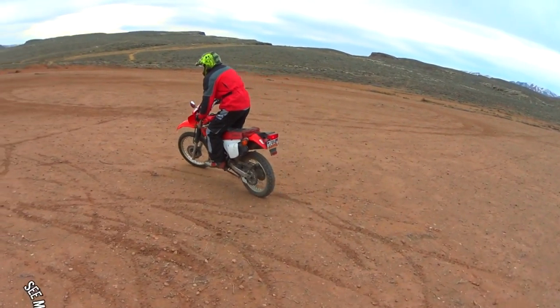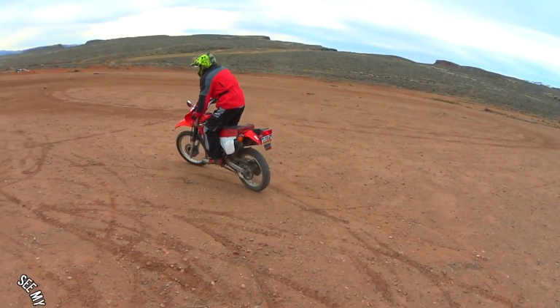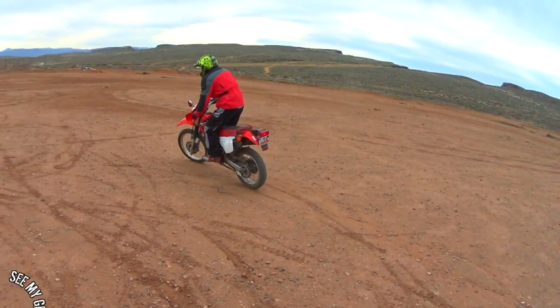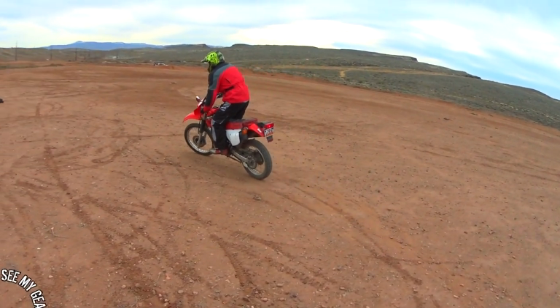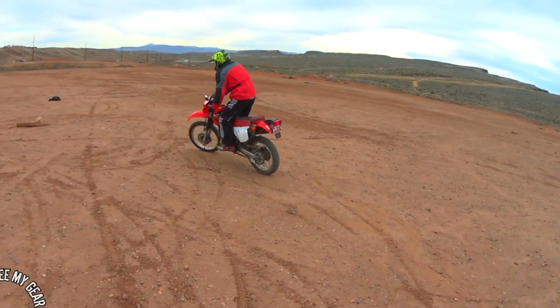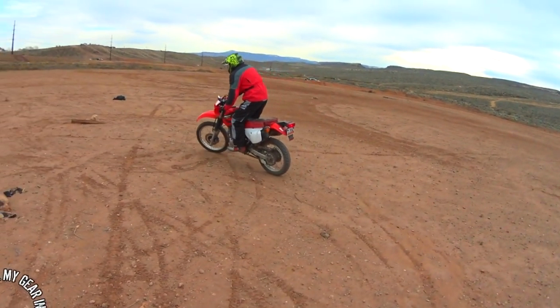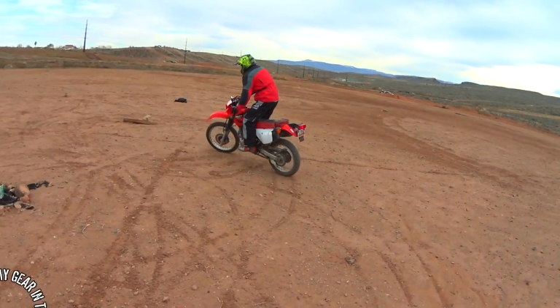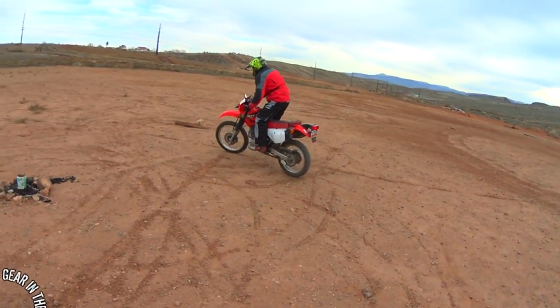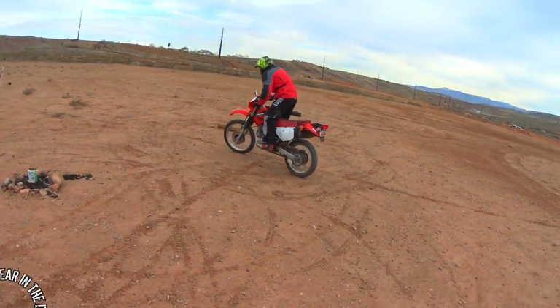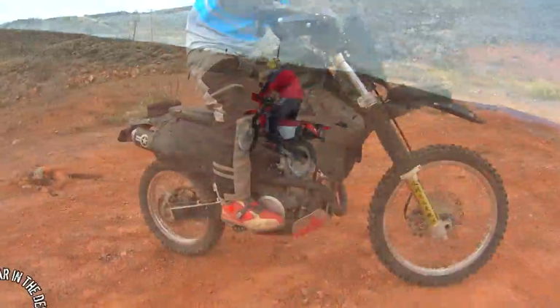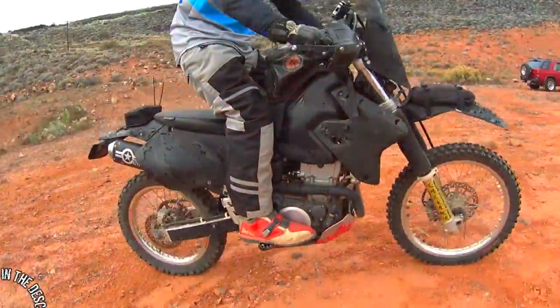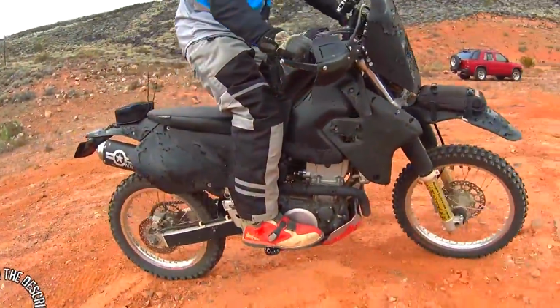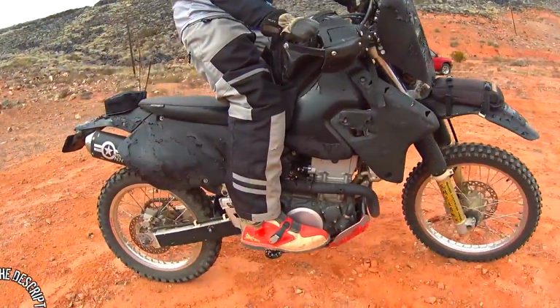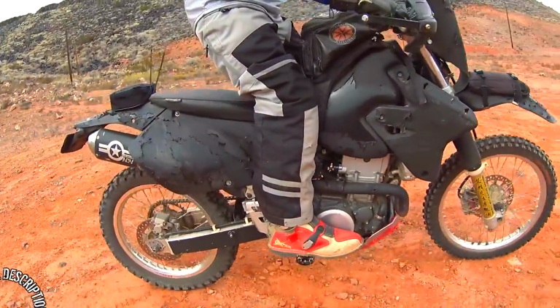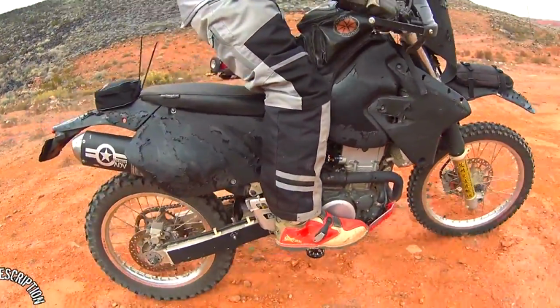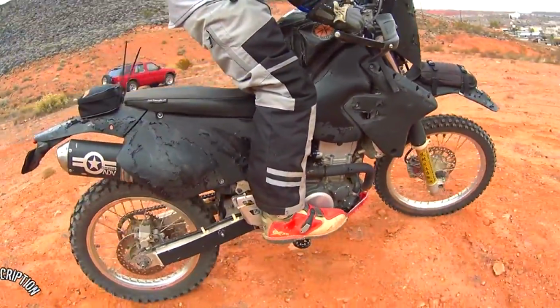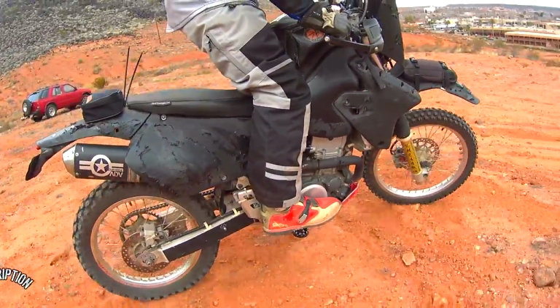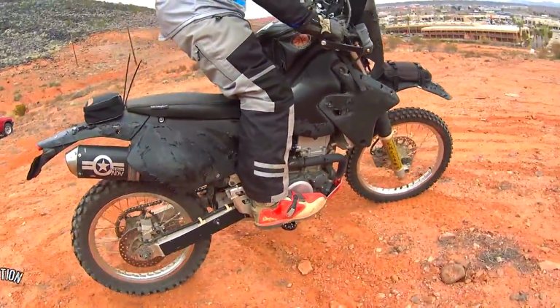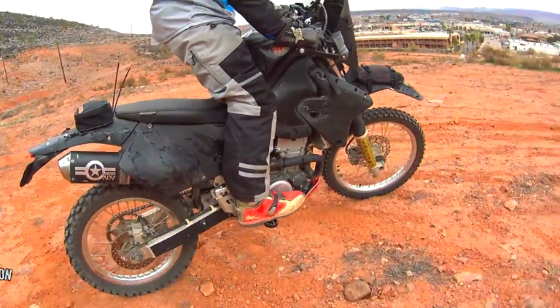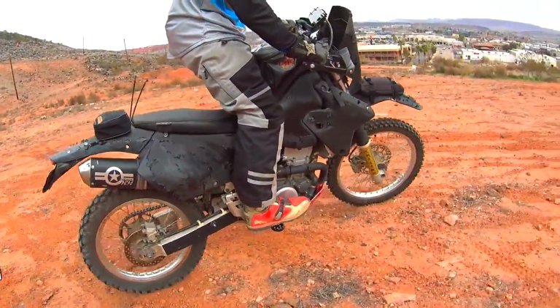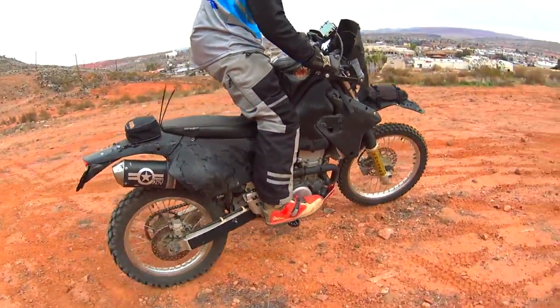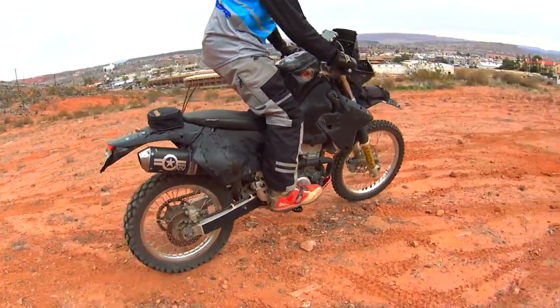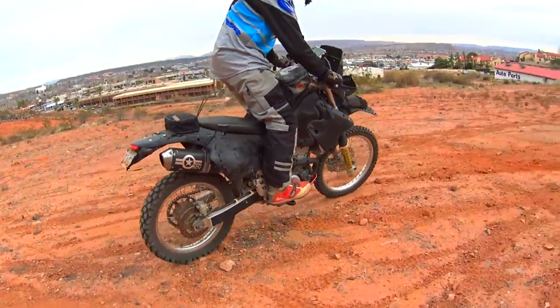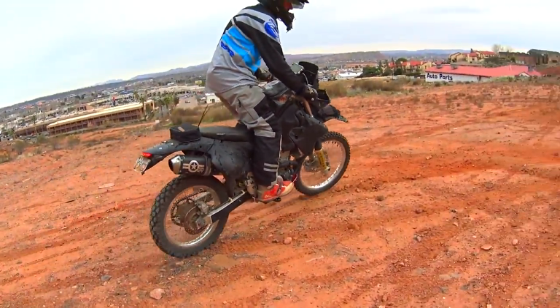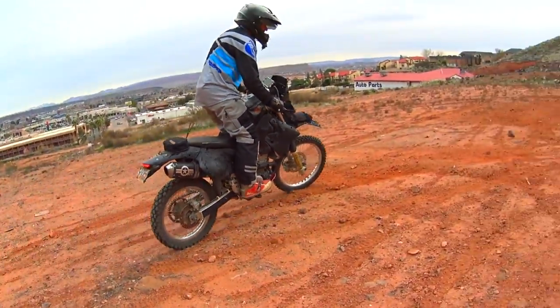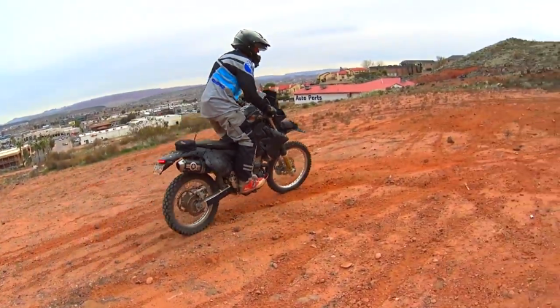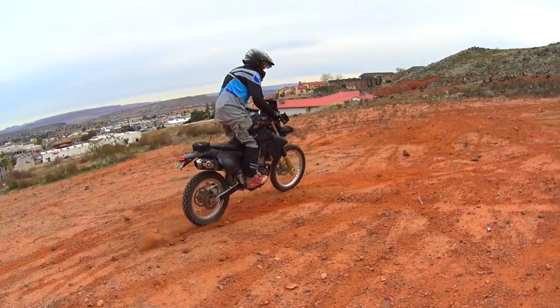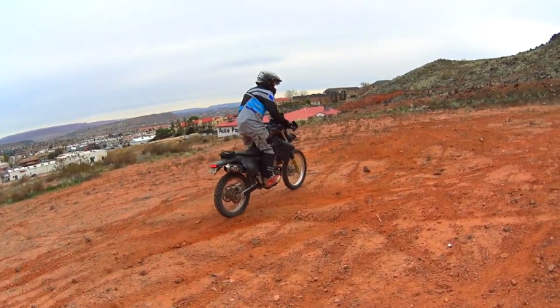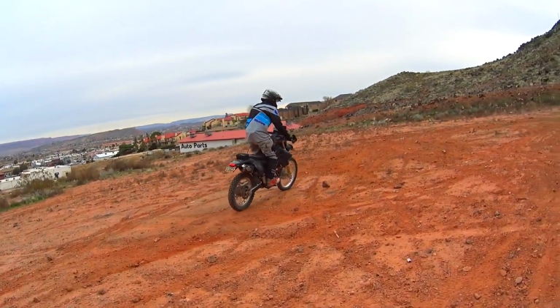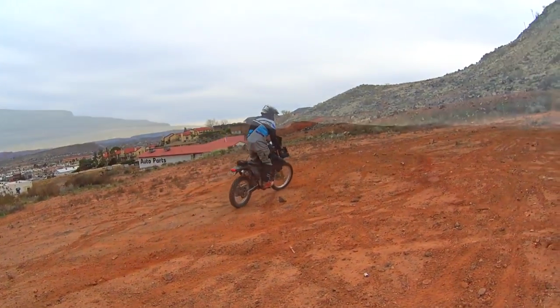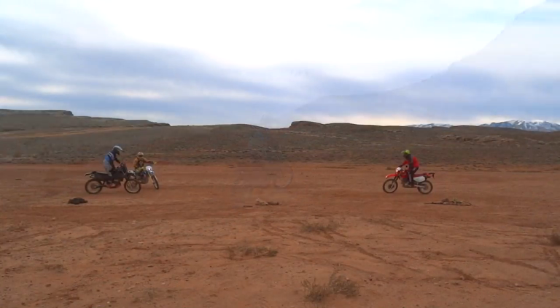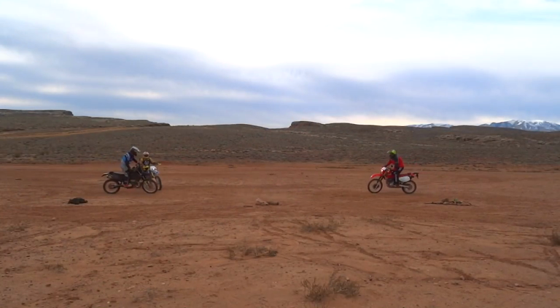The nicest thing about a little figure eight is that you can do it in a parking lot, your backyard, or a vacant lot — really anywhere and anytime, even in the dead of winter or the middle of the night. Just take a half hour, get out there, and fire the bike up.